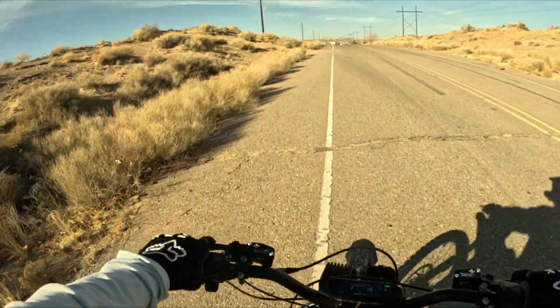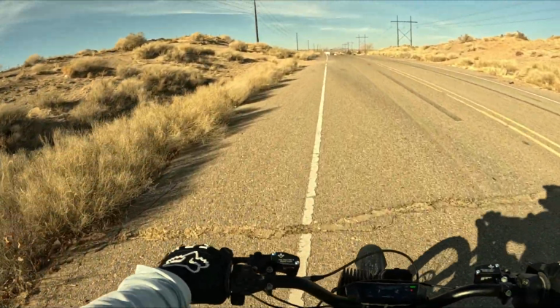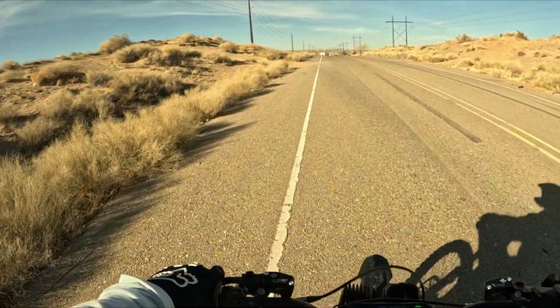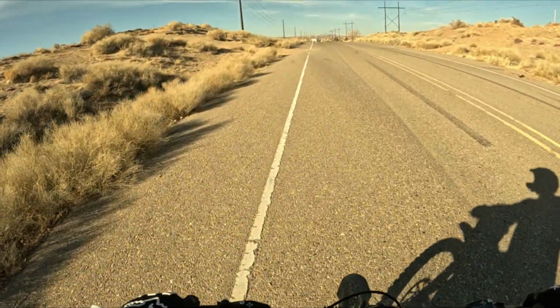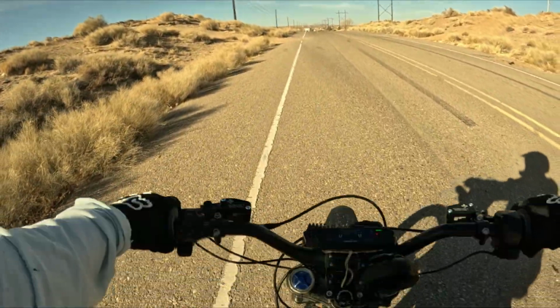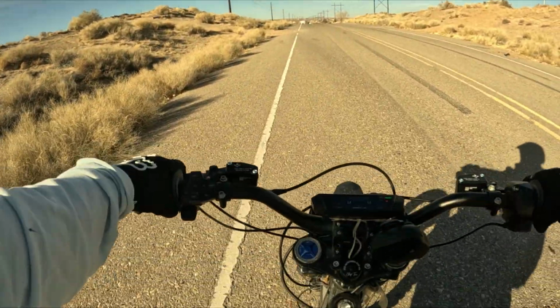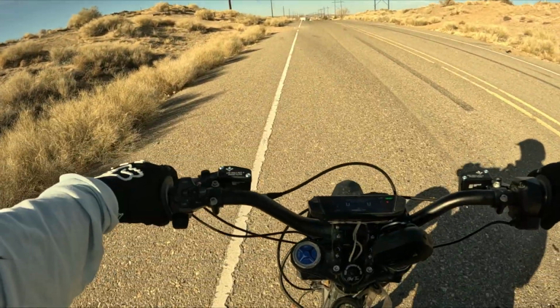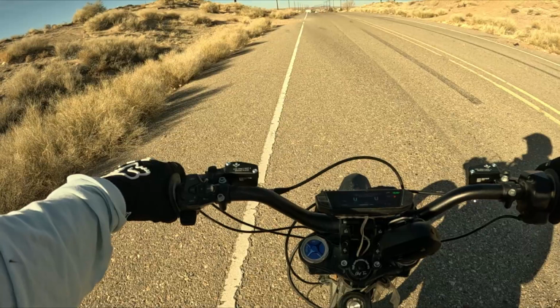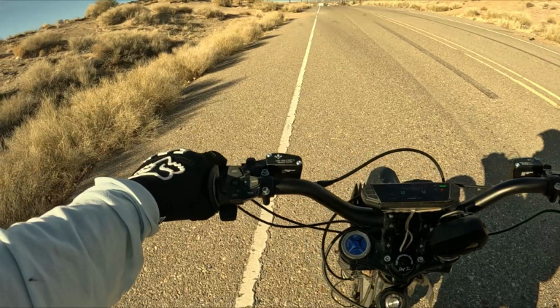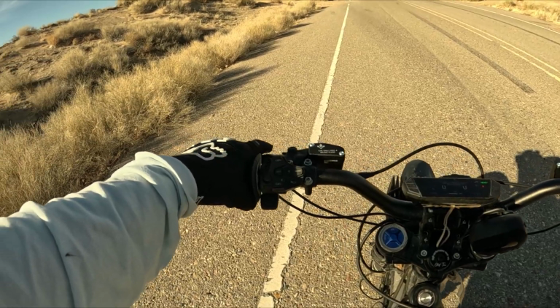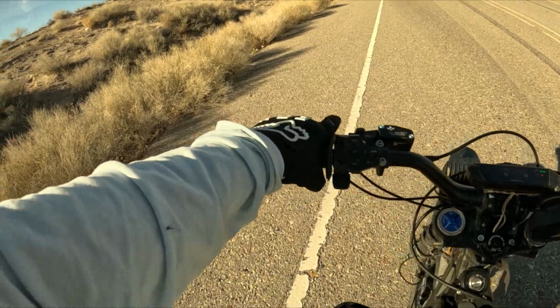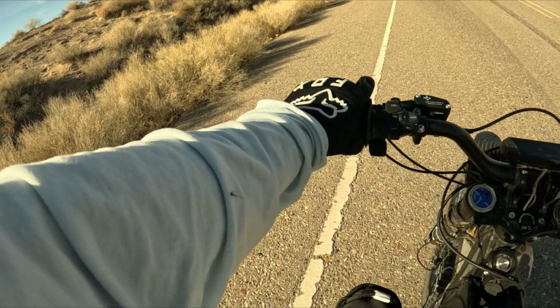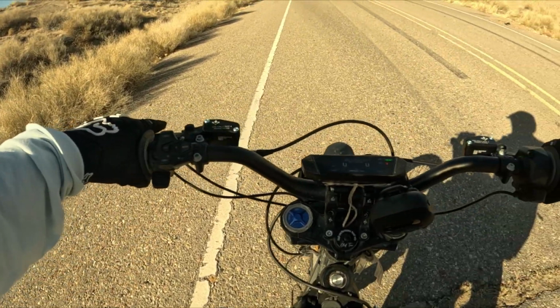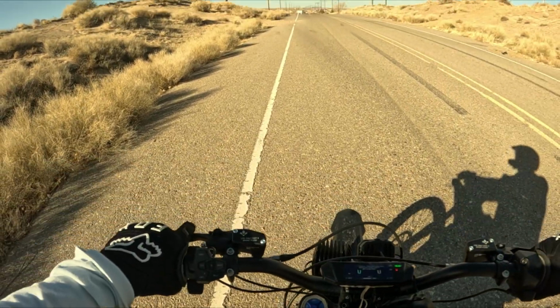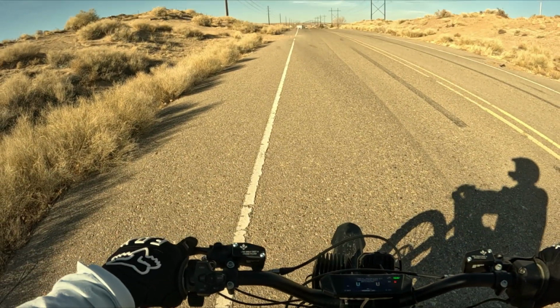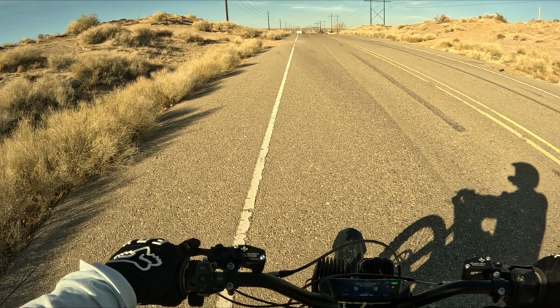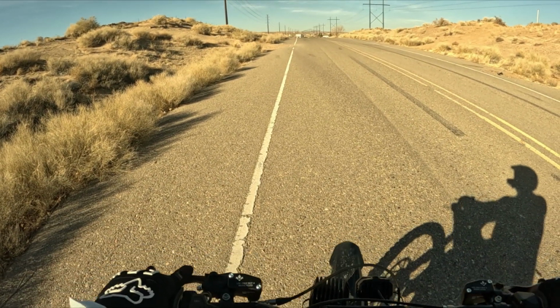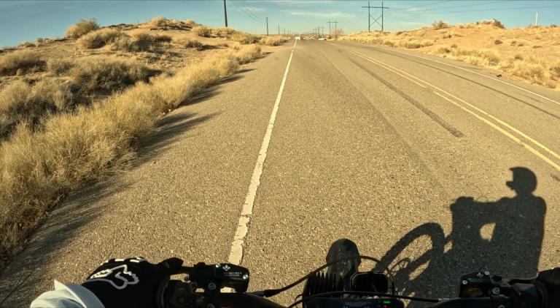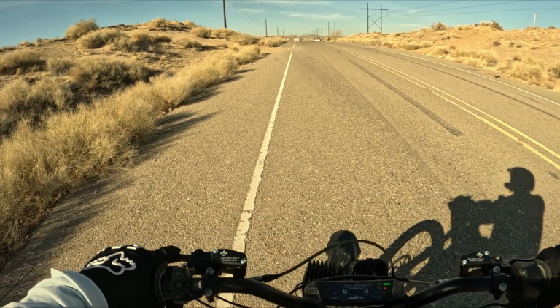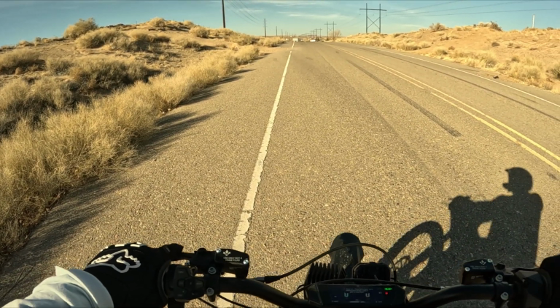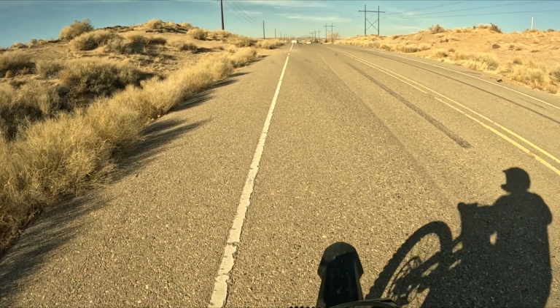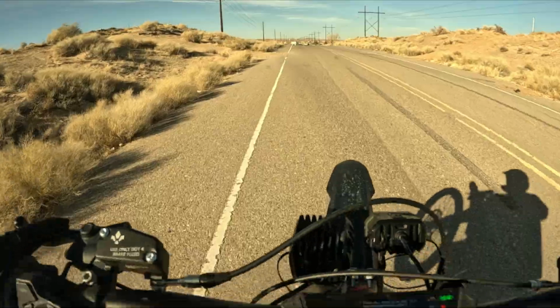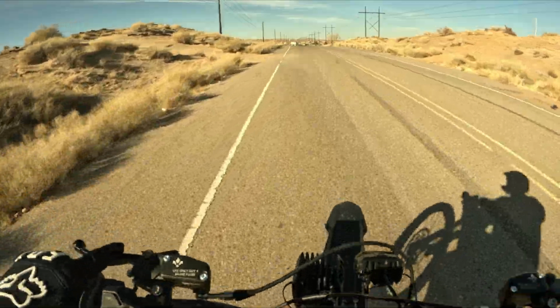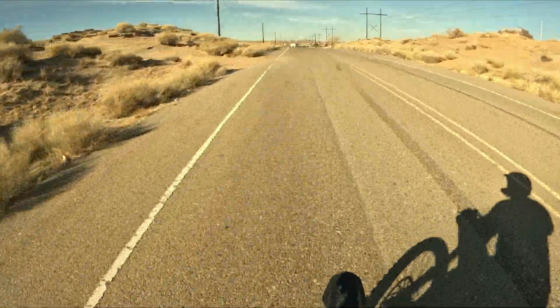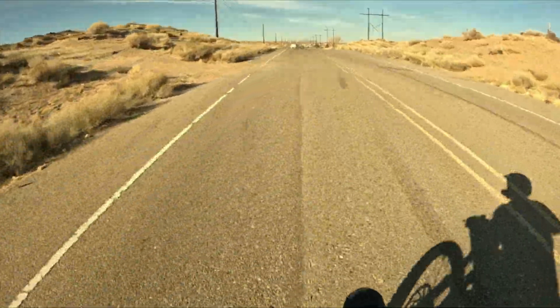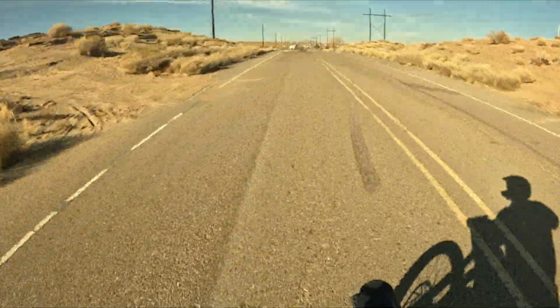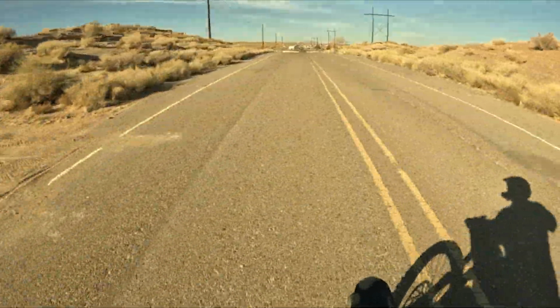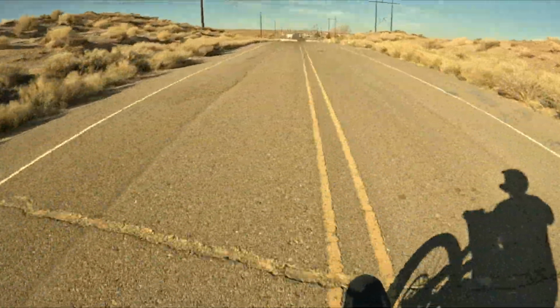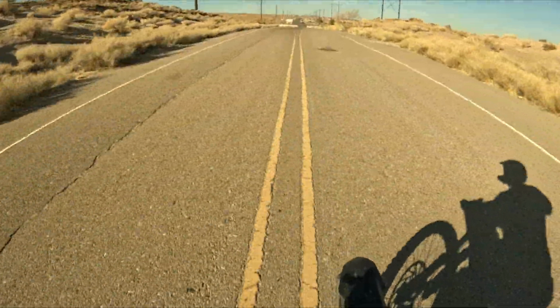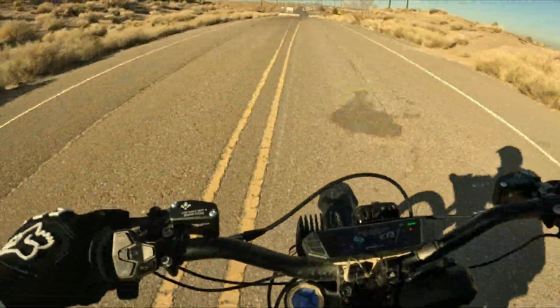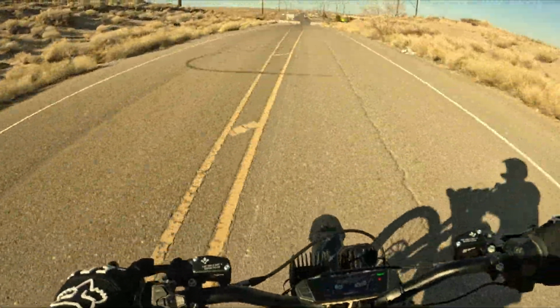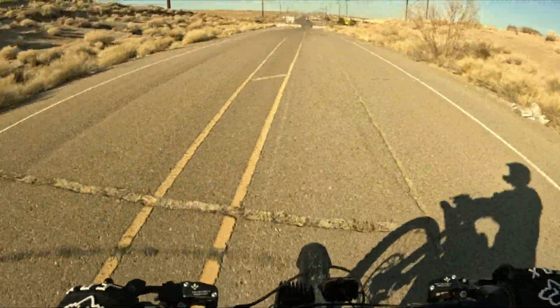One more time — we're going to try to do another fast run, maybe try to hit 50 or something like that. 50.